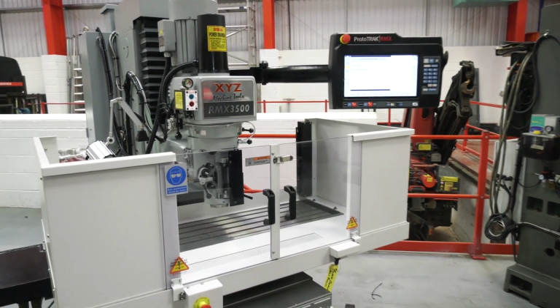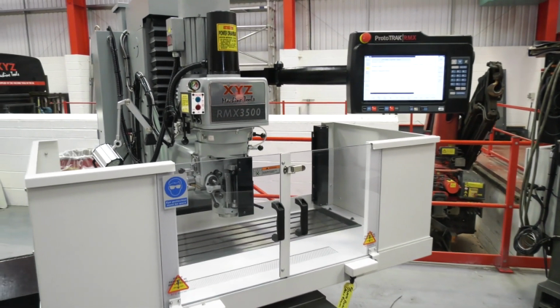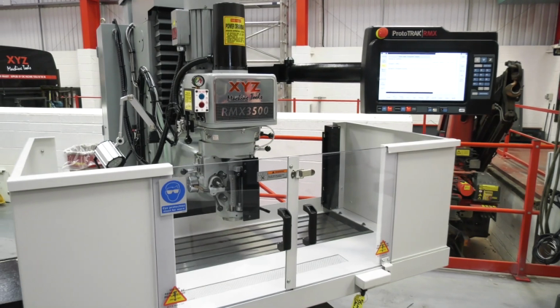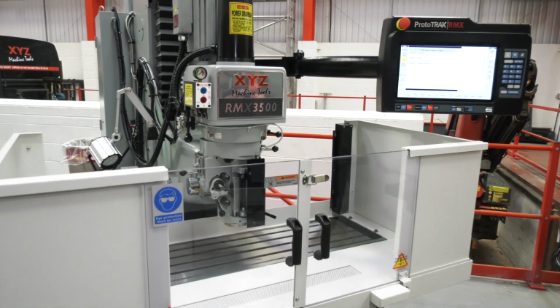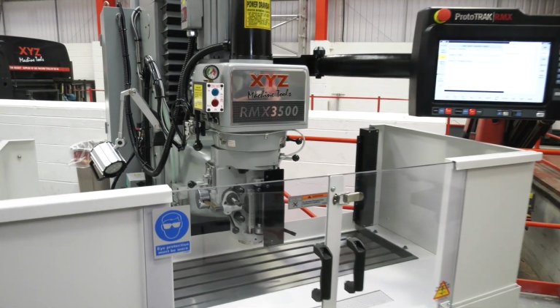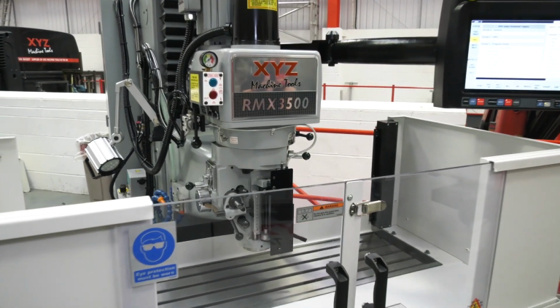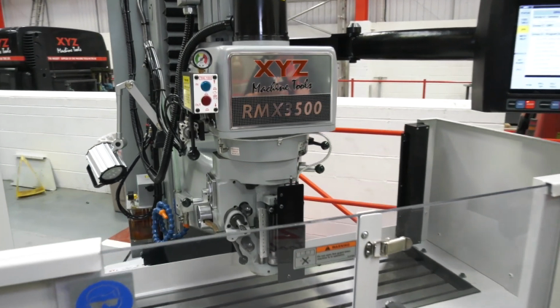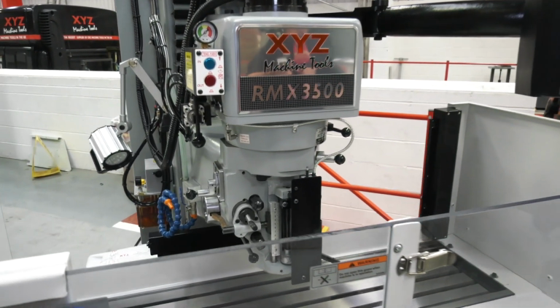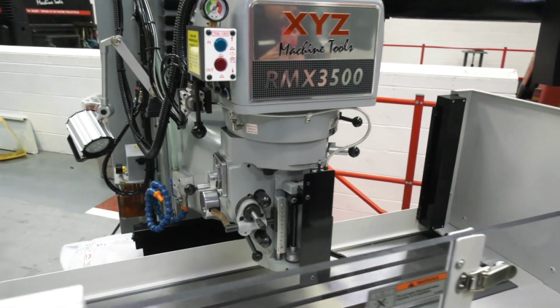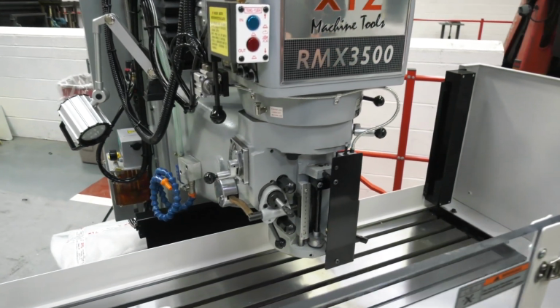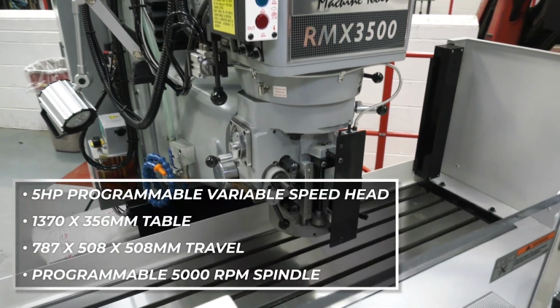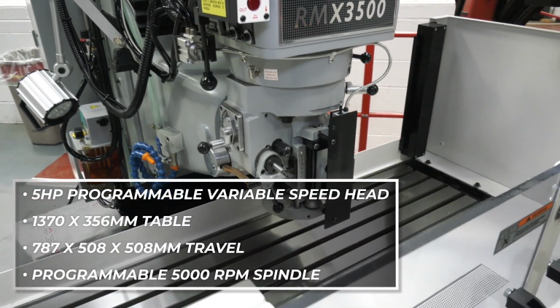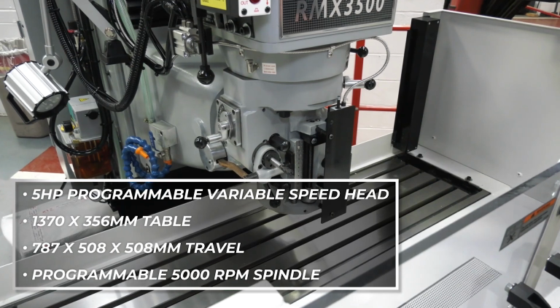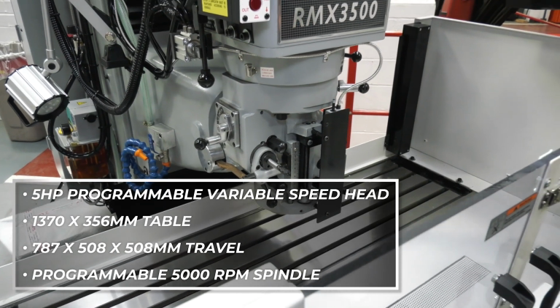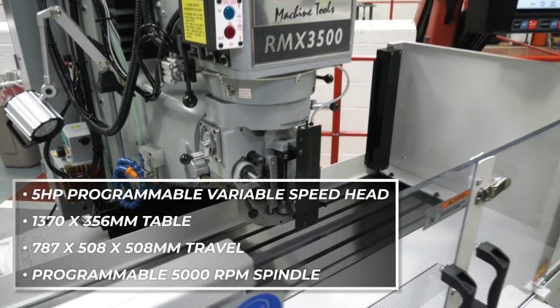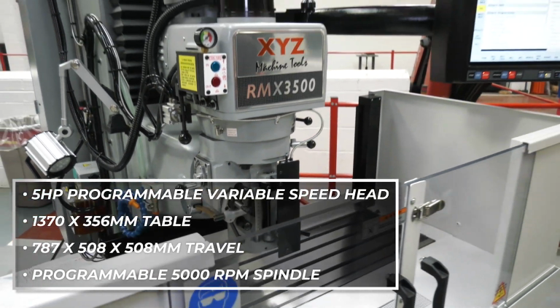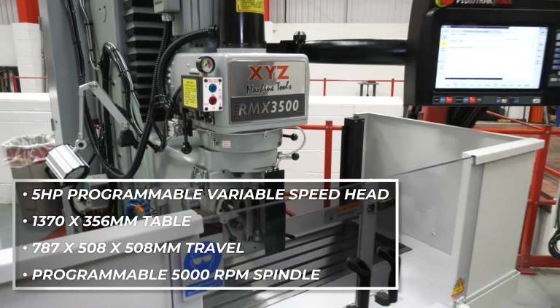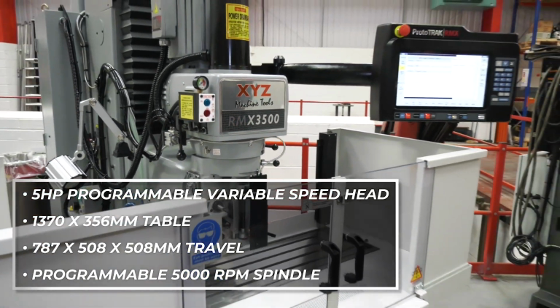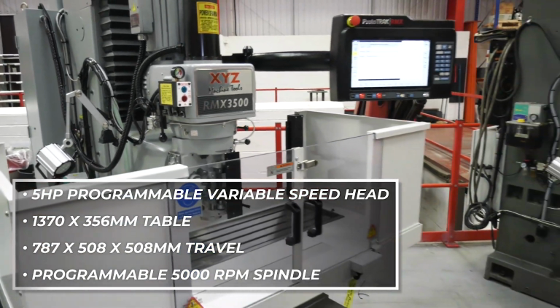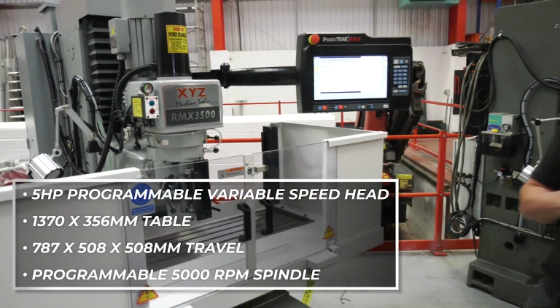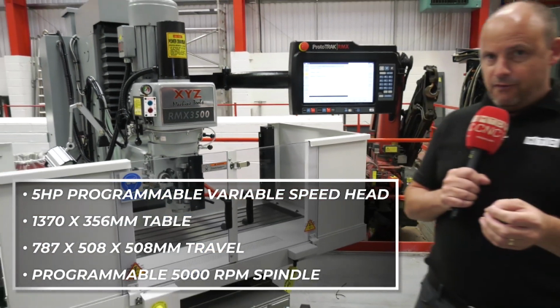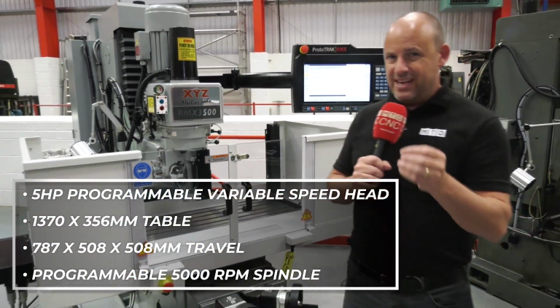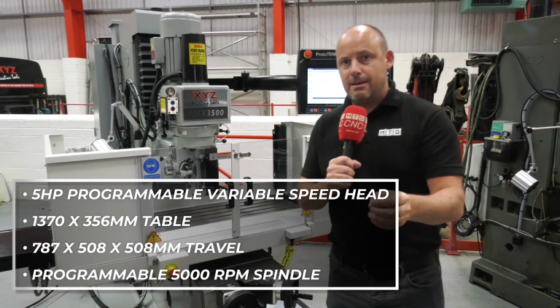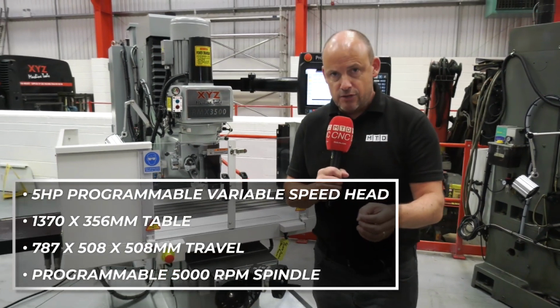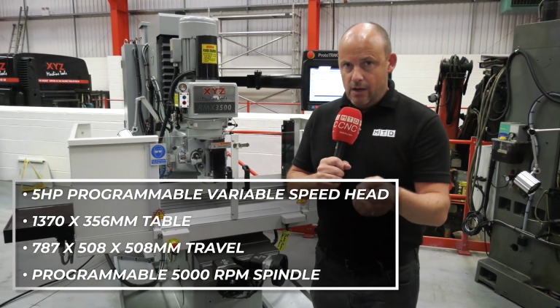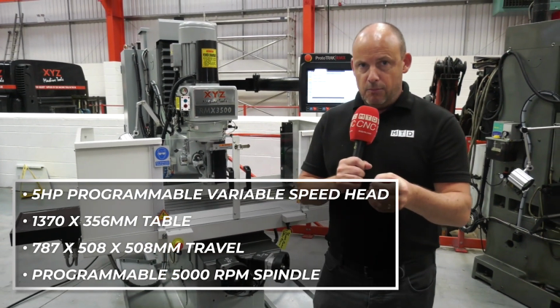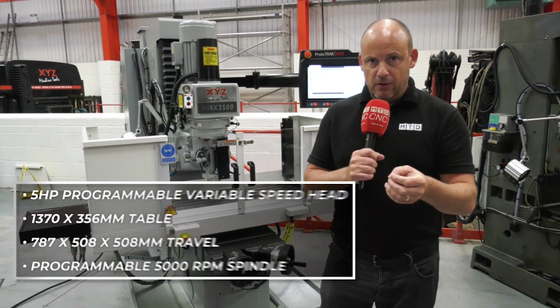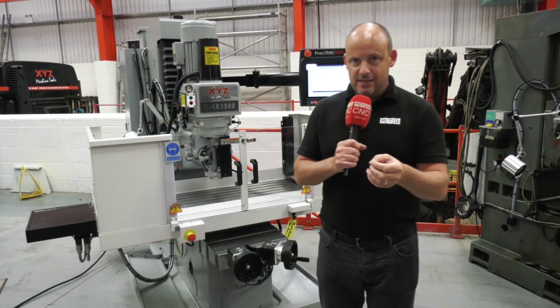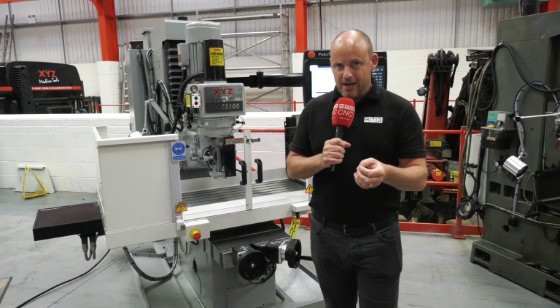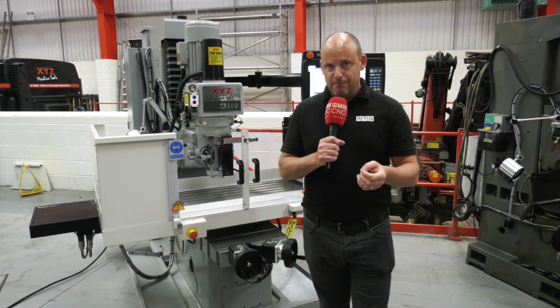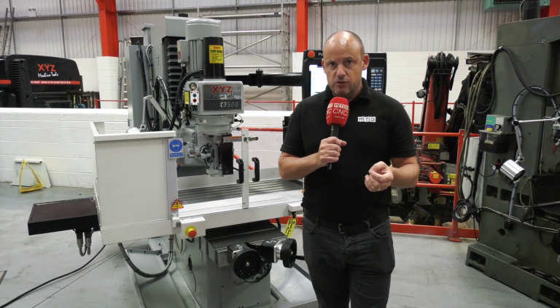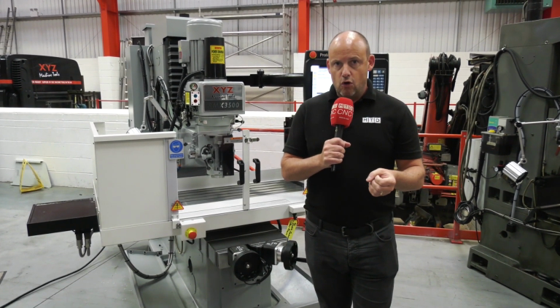Every machine shop needs a machine like this. It's a three-axis machine with a fully programmable head, giving total flexibility for low volume and prototype work. This is the RMX 3500 — the next demonstration model available from XYZ. Visit their website at xyzmachinetools.com.